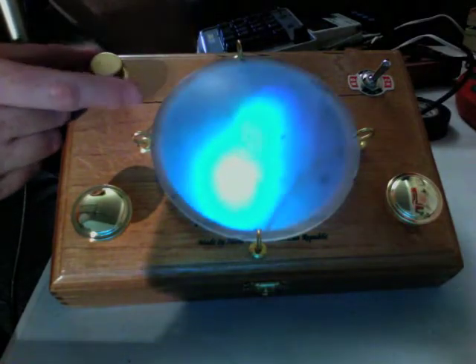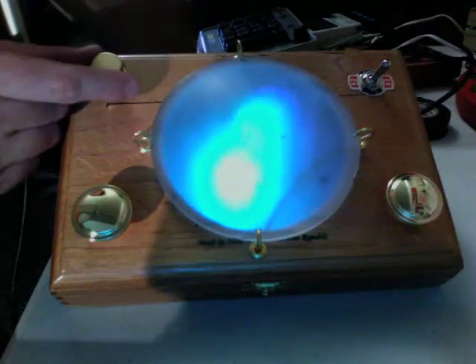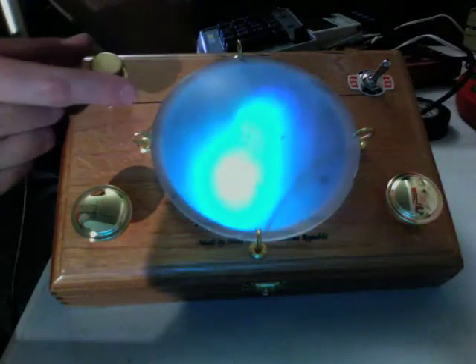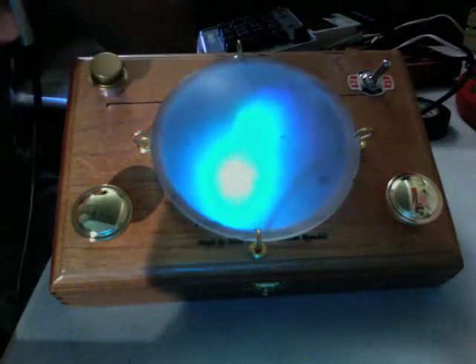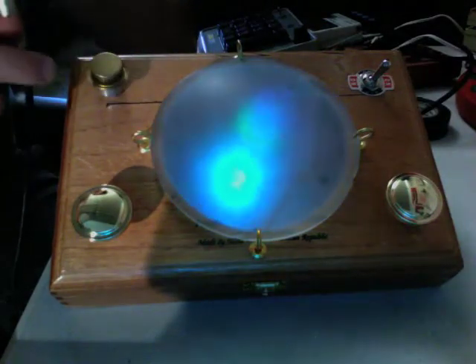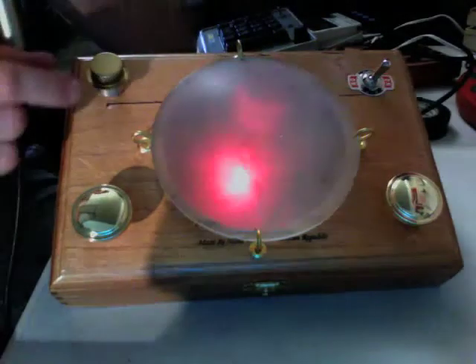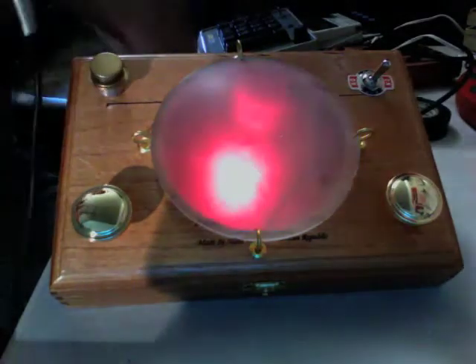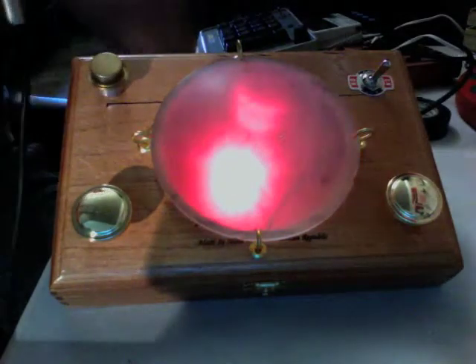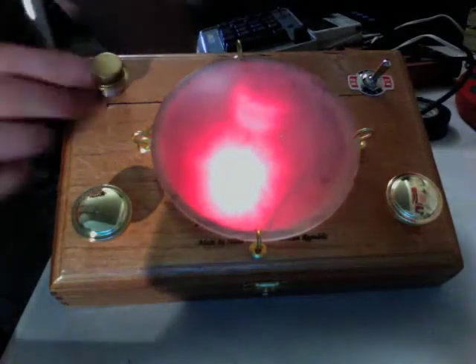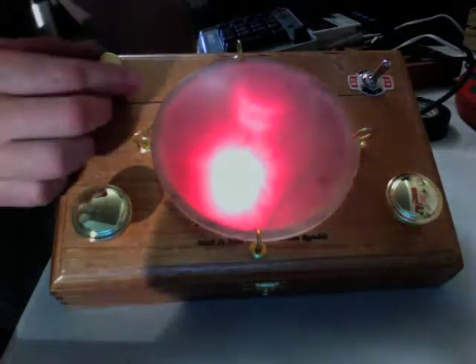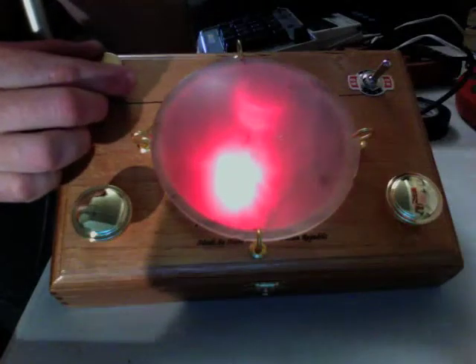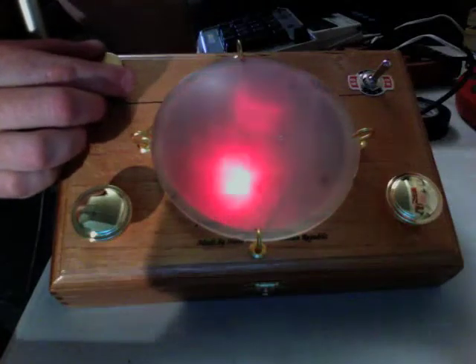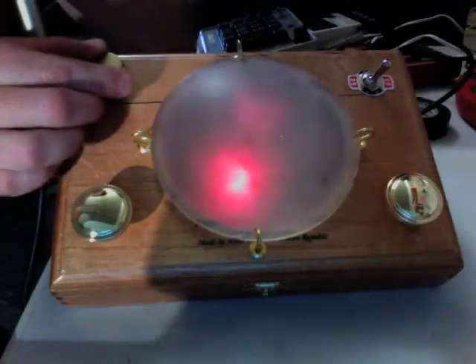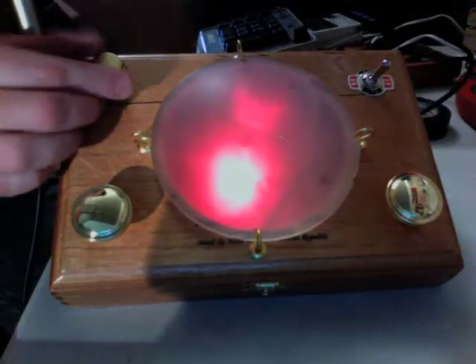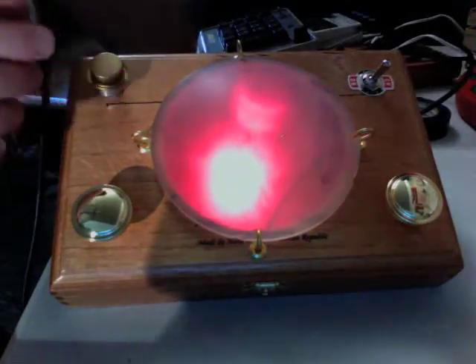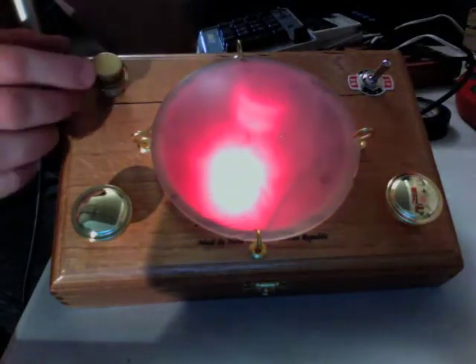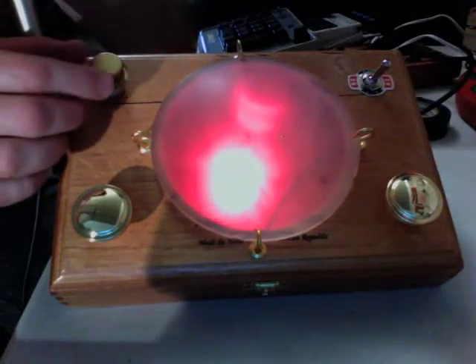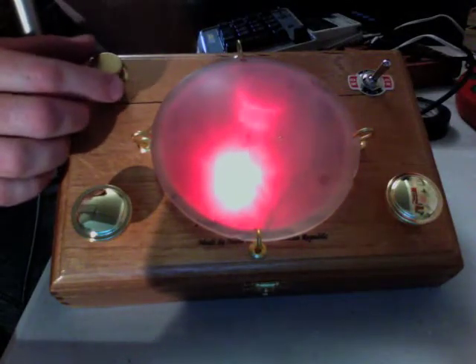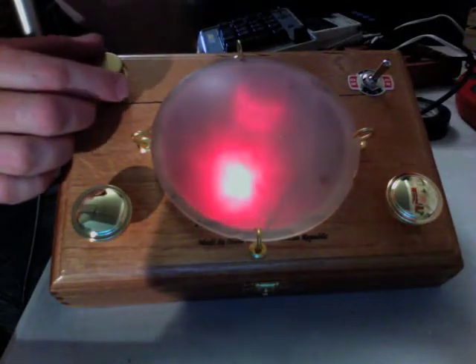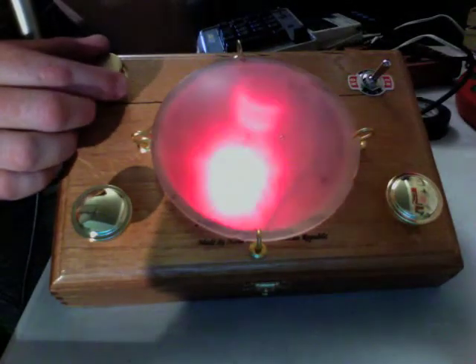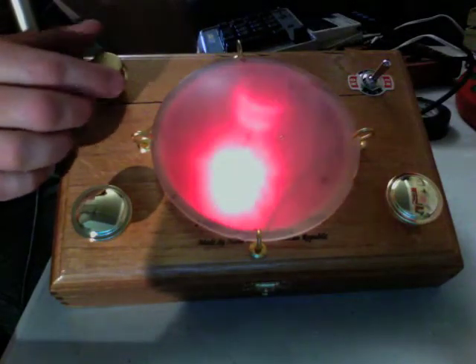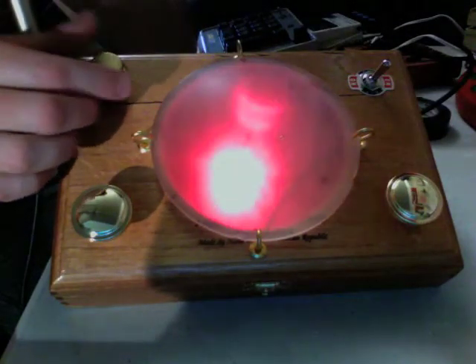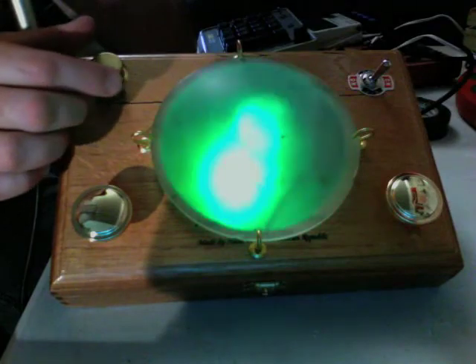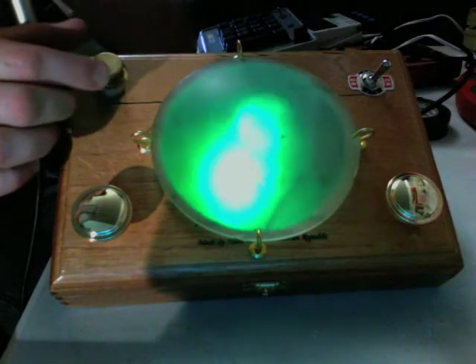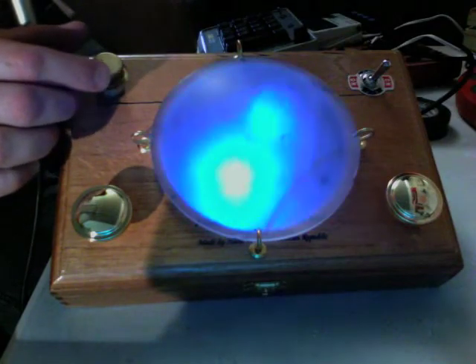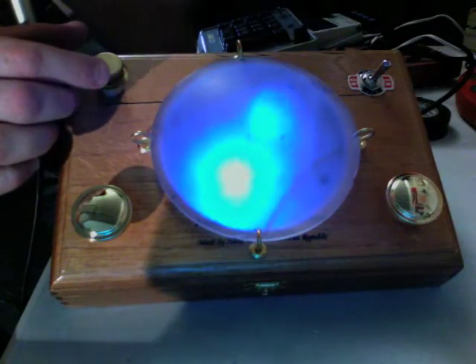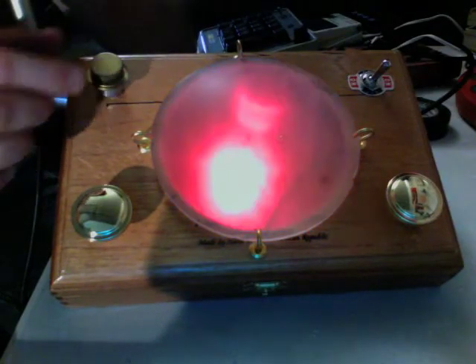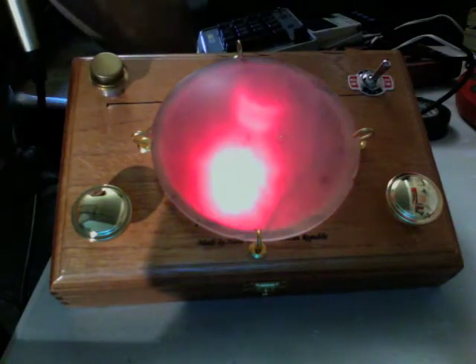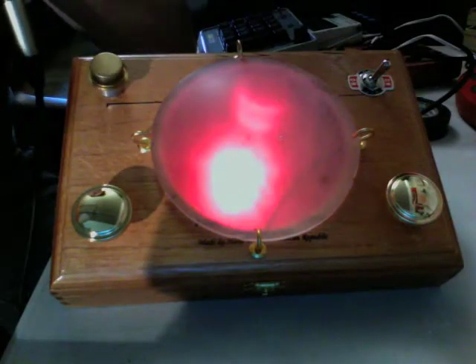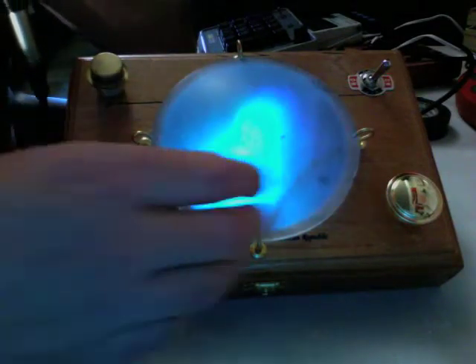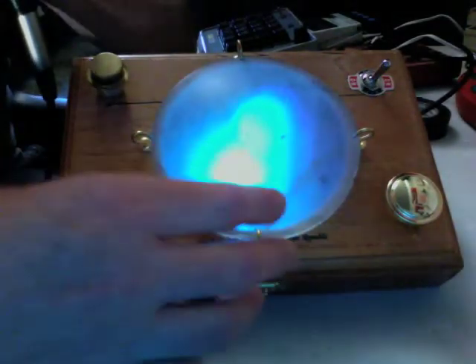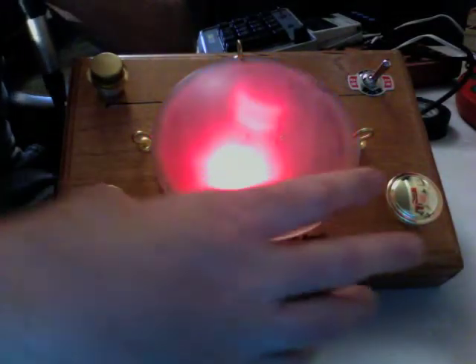Higher up in pitch, it takes on sort of a computer computing sort of sound. There we go. And the touch contacts still work.